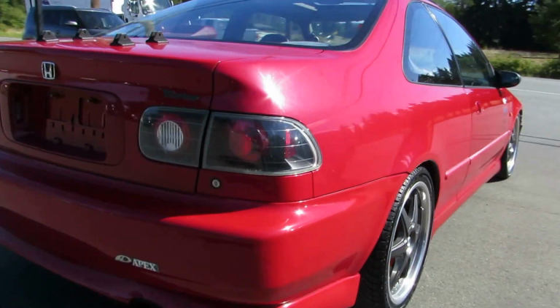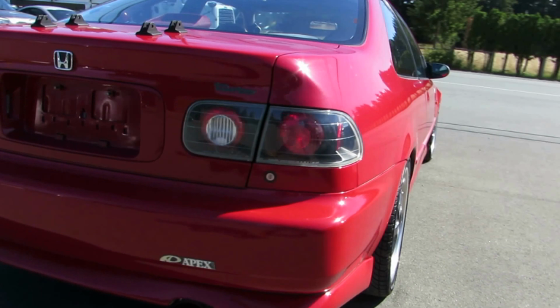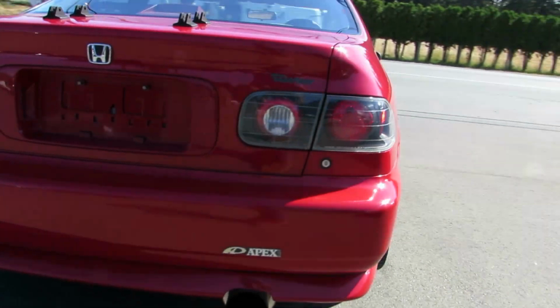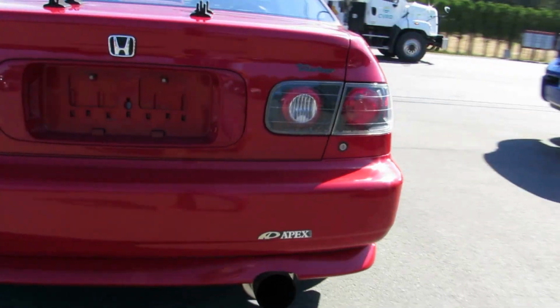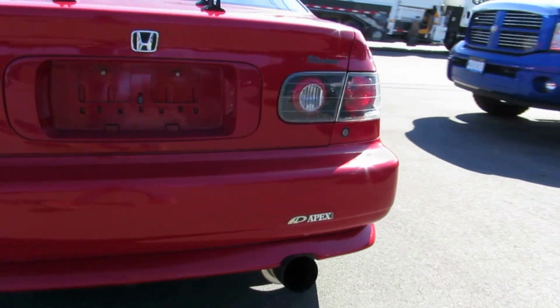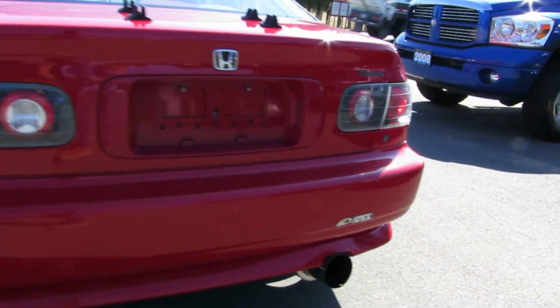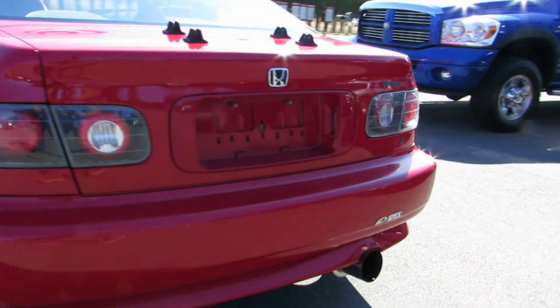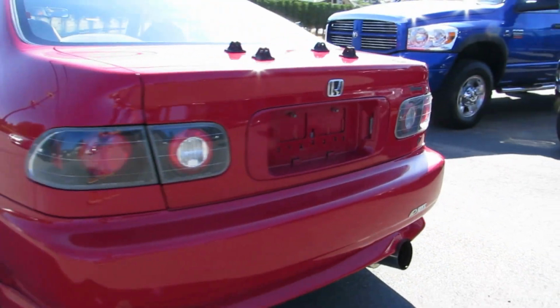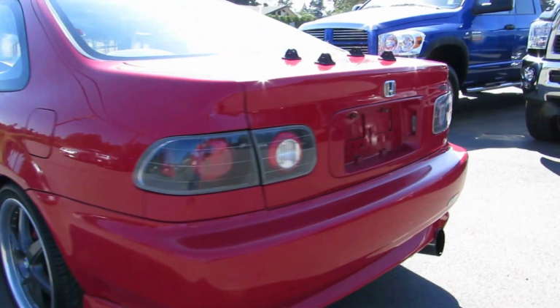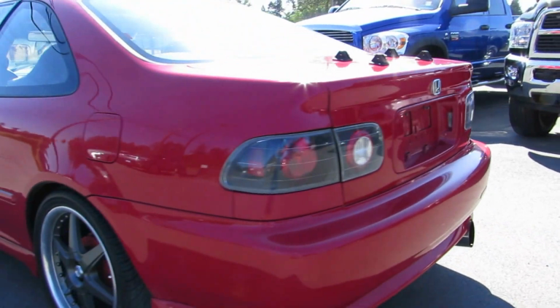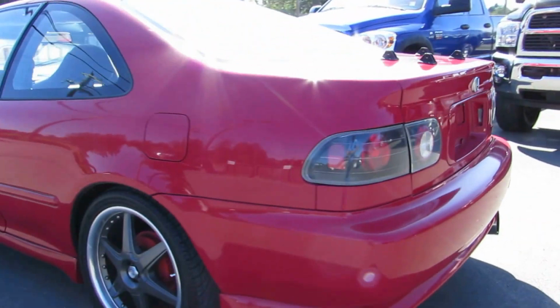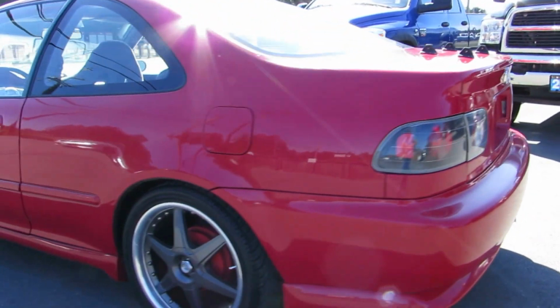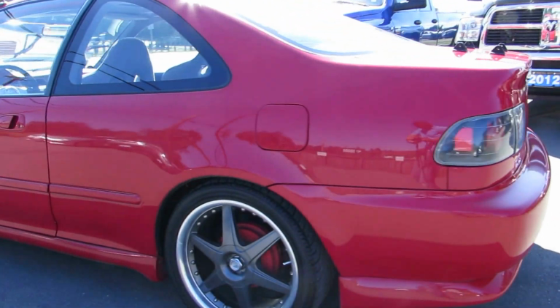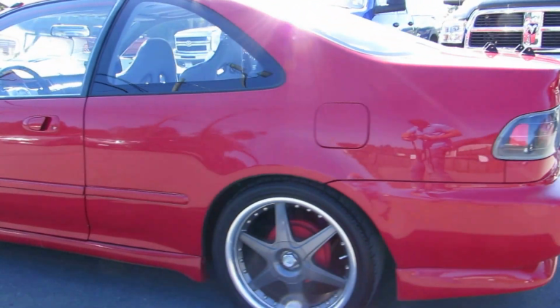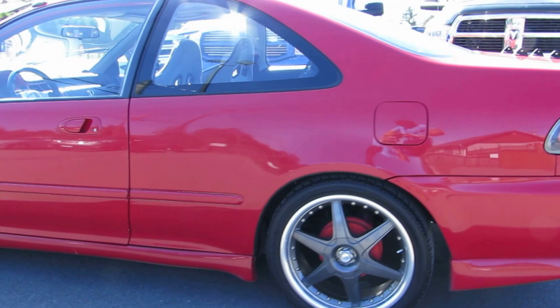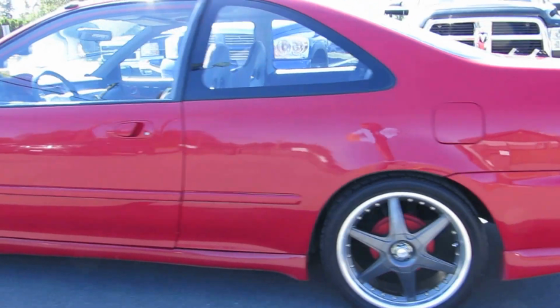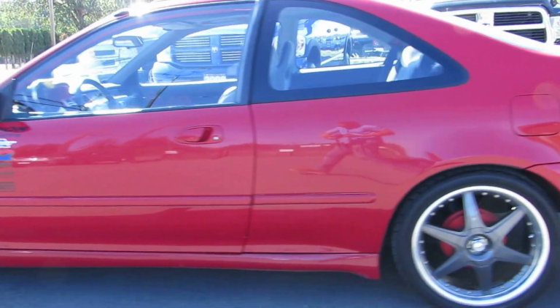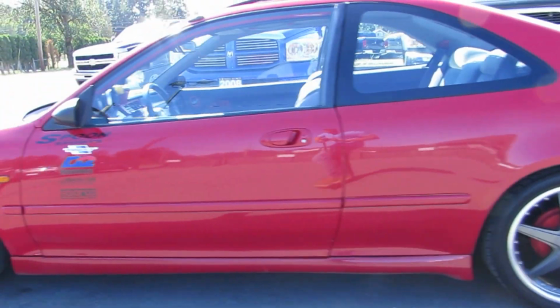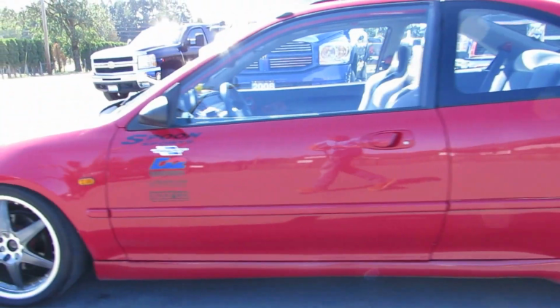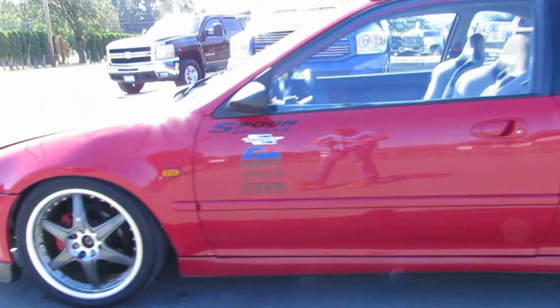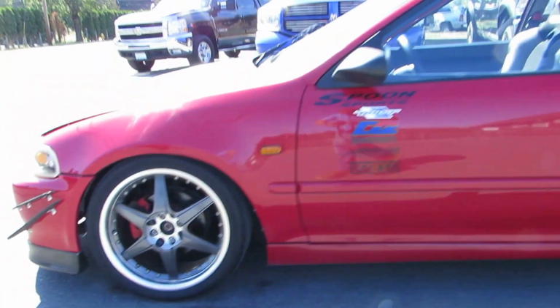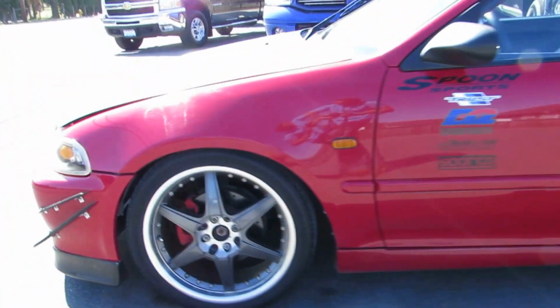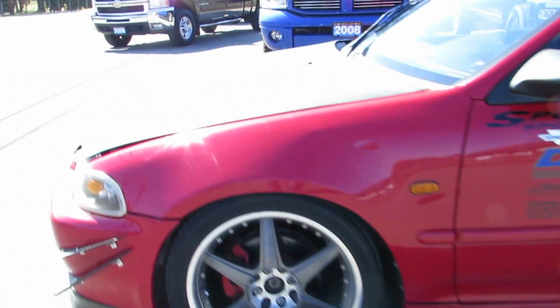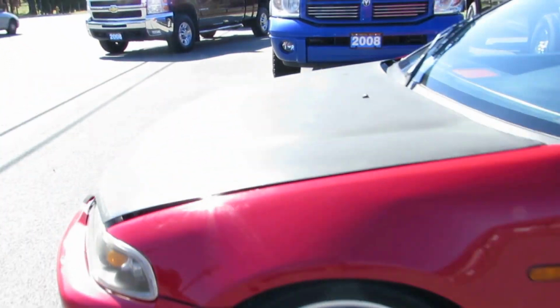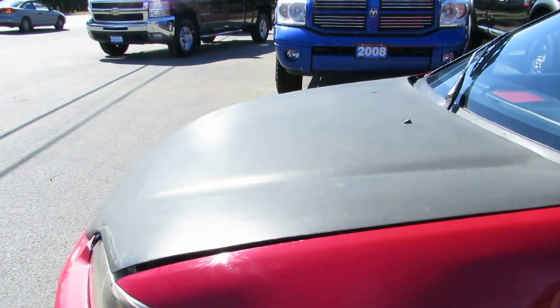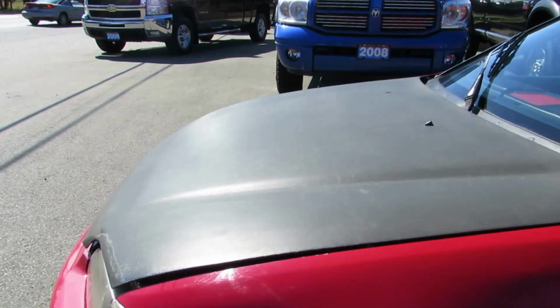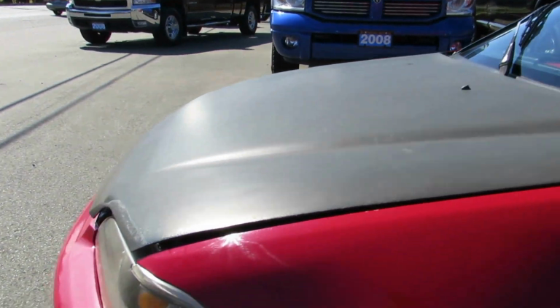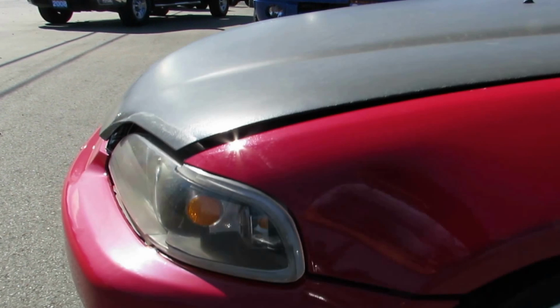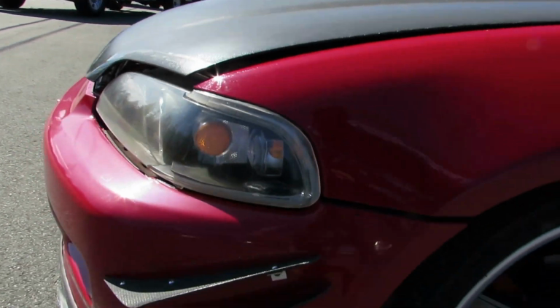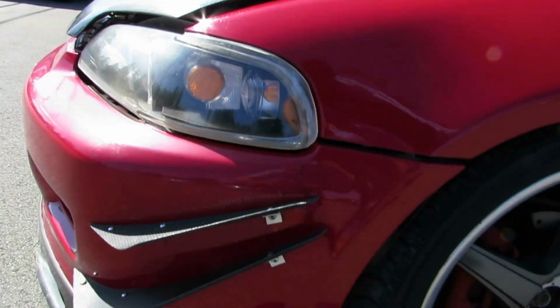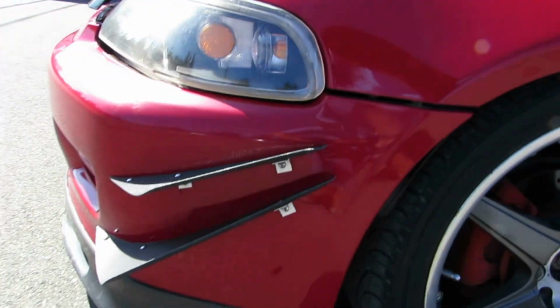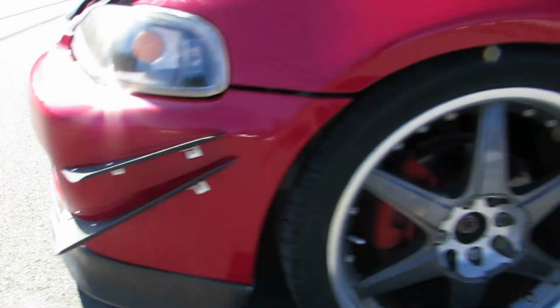It has aftermarket tail lights and exhaust. The car also has a carbon fiber hood and carbon fiber fins on the front bumper.